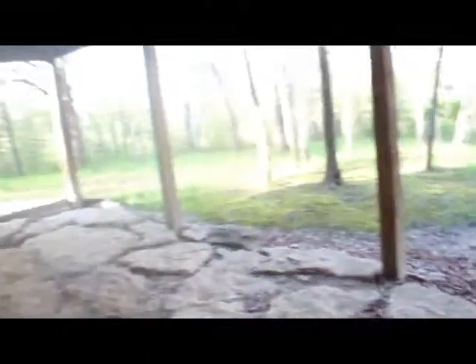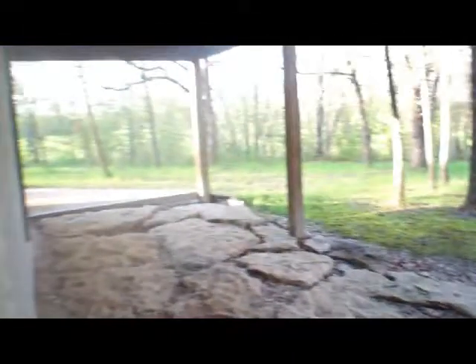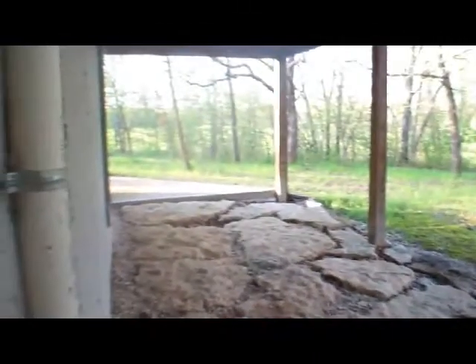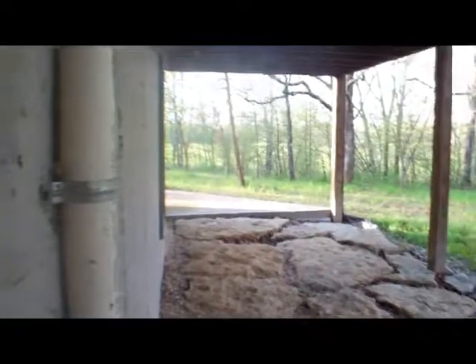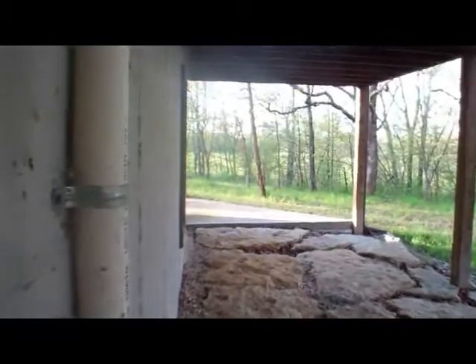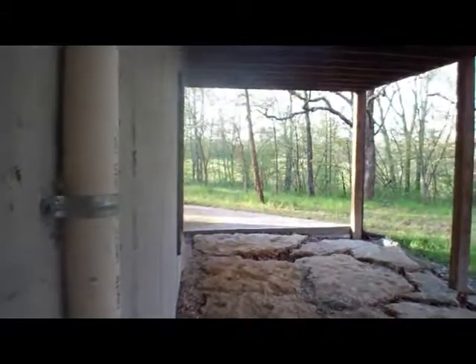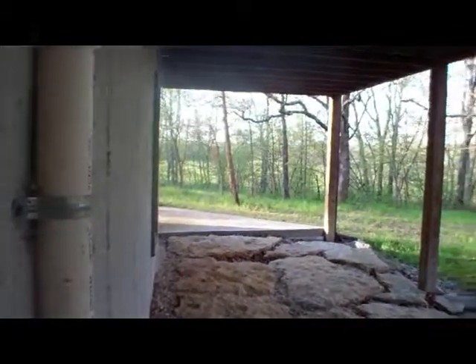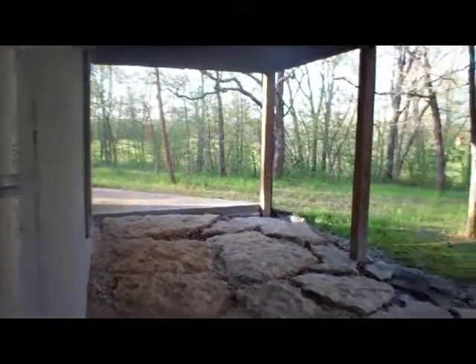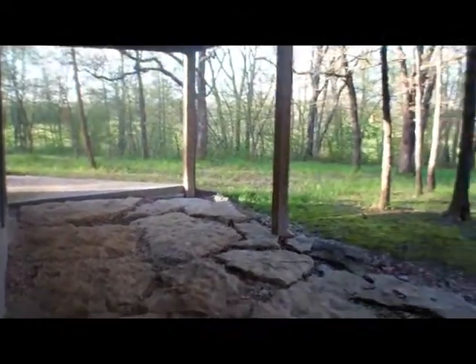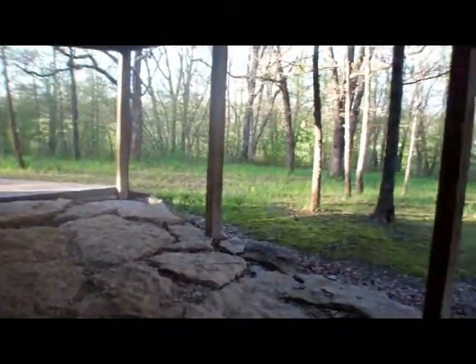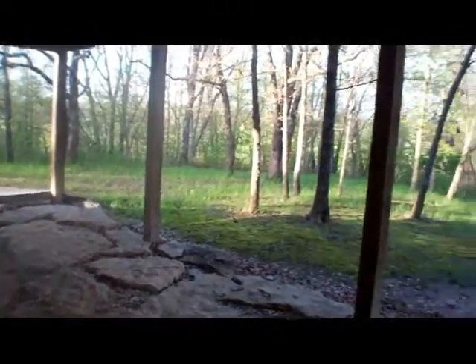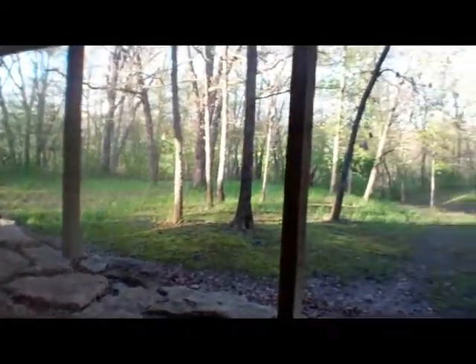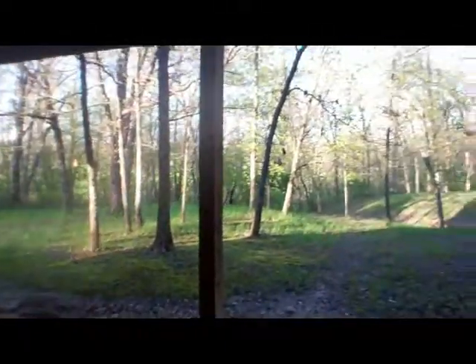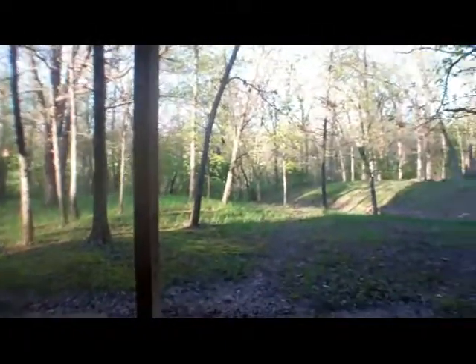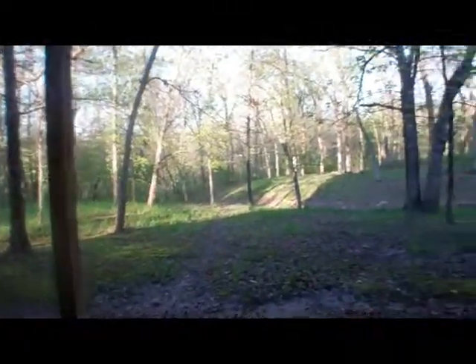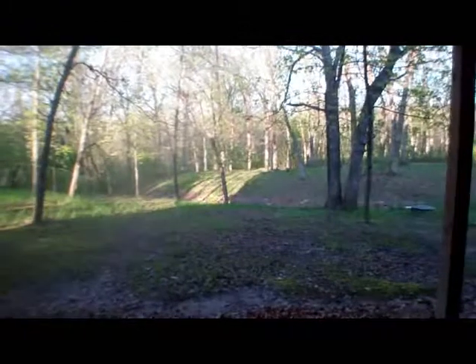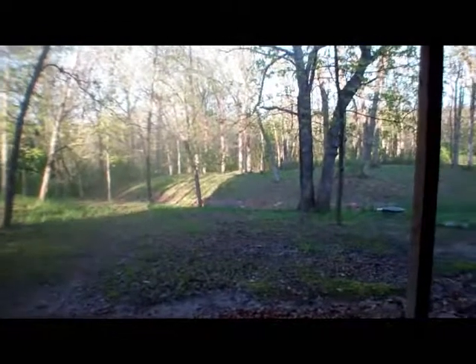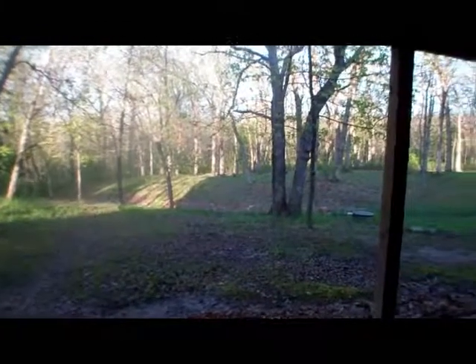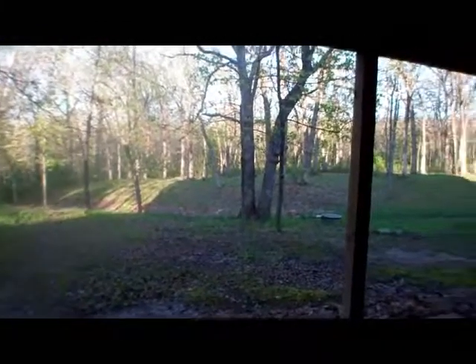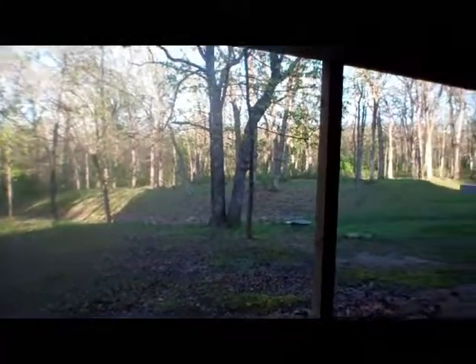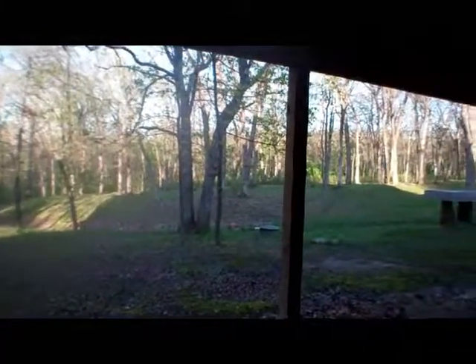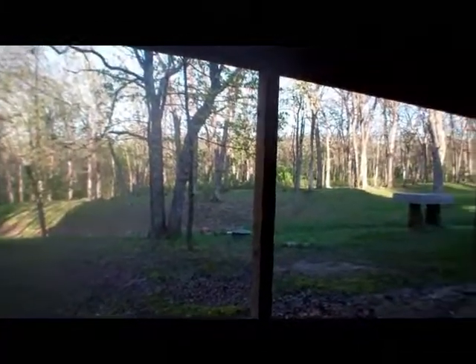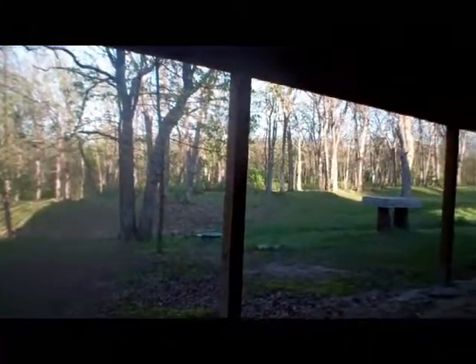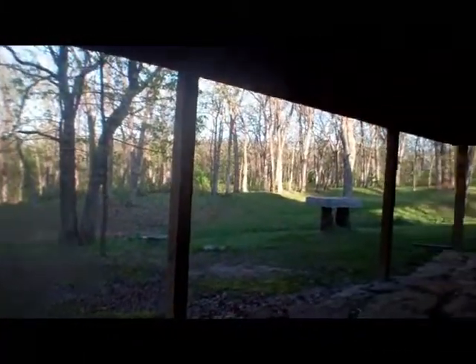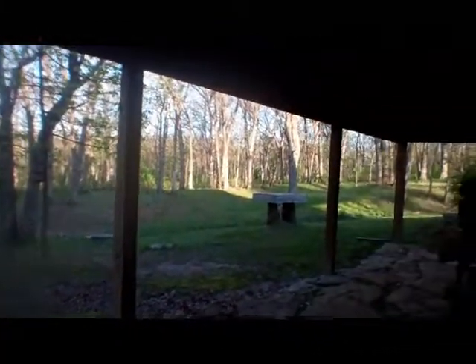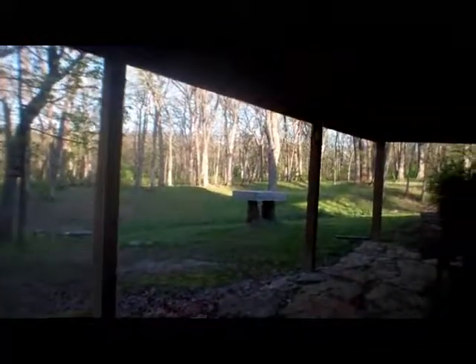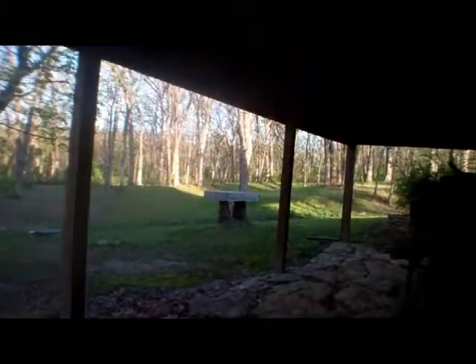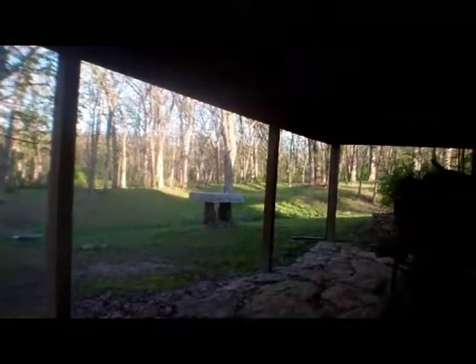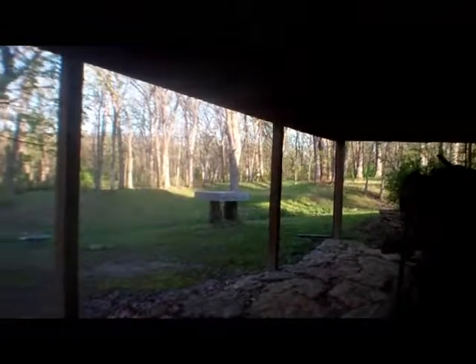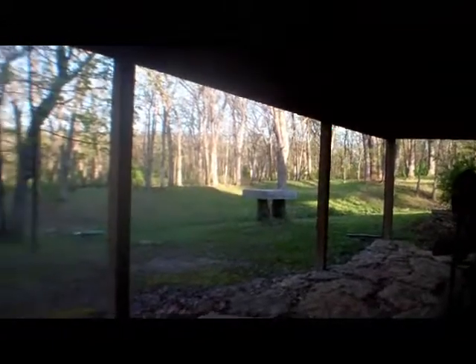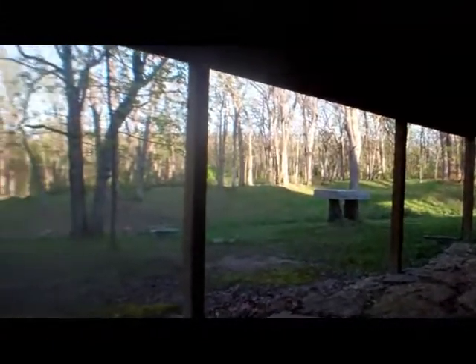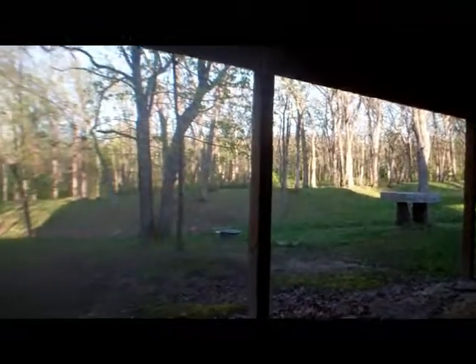Out back, they've done lots of rock landscaping. Again, it's set back off the road, almost to the very back of the property — all treed.